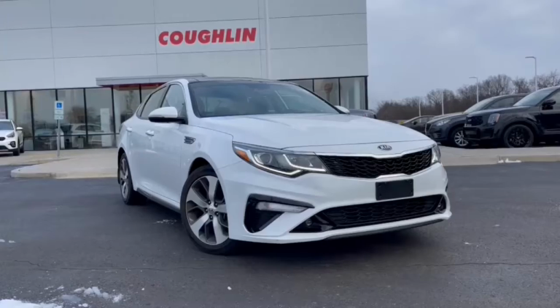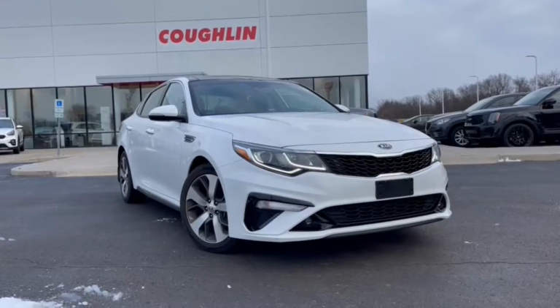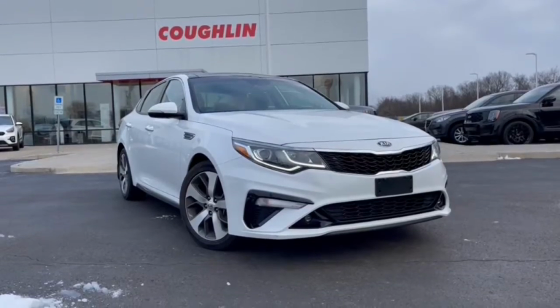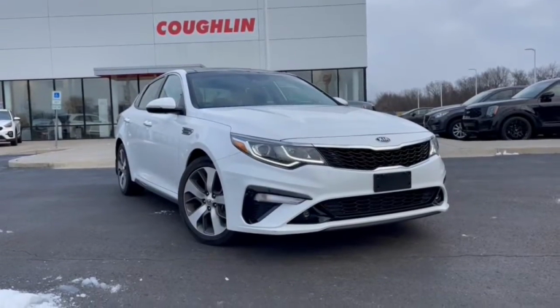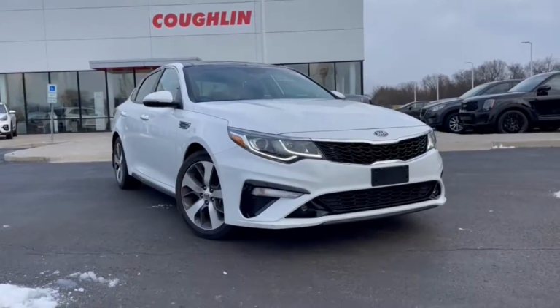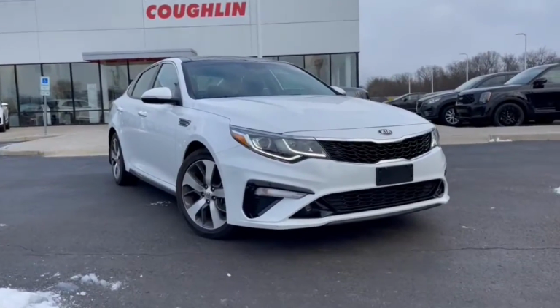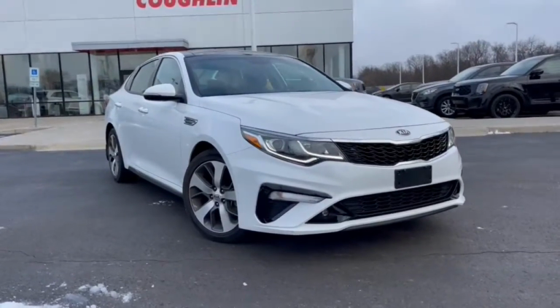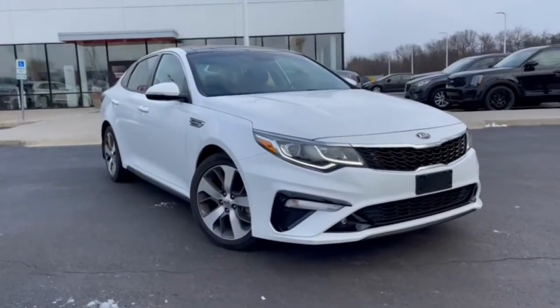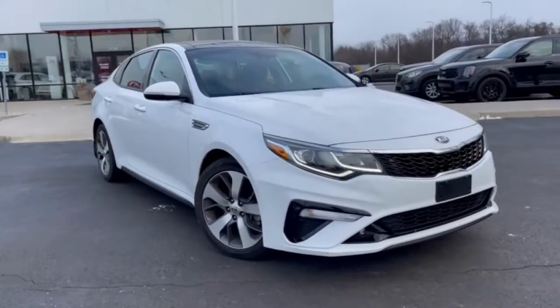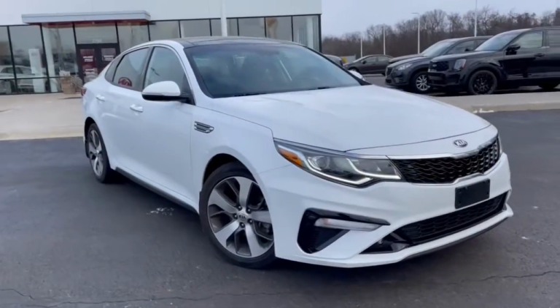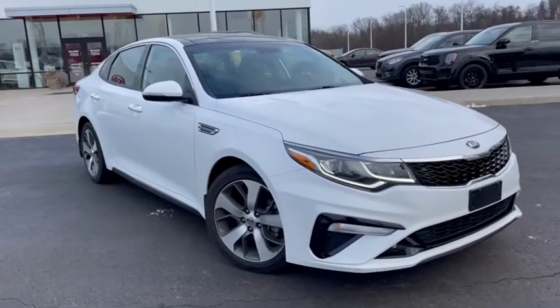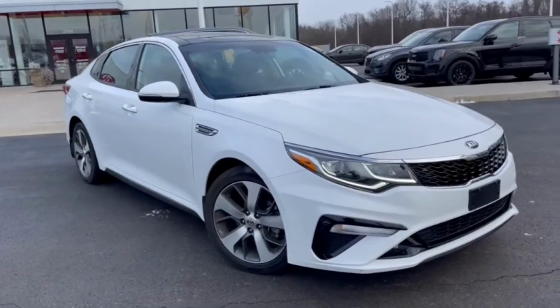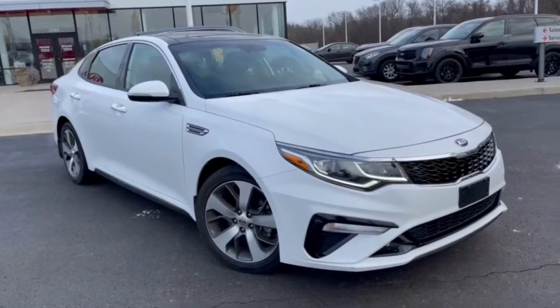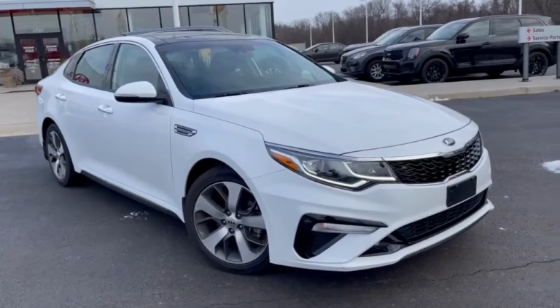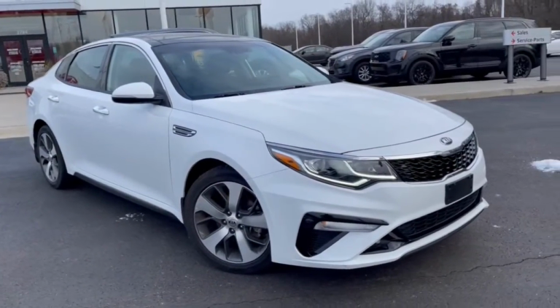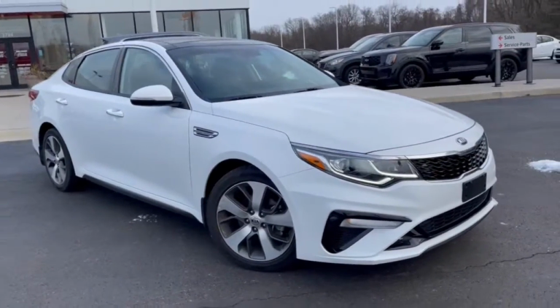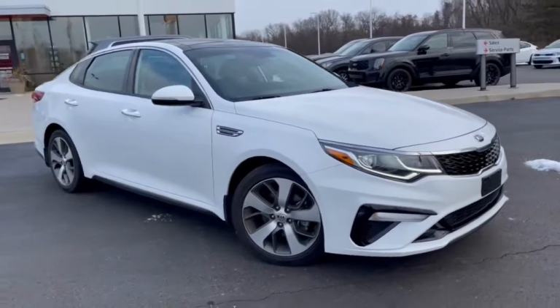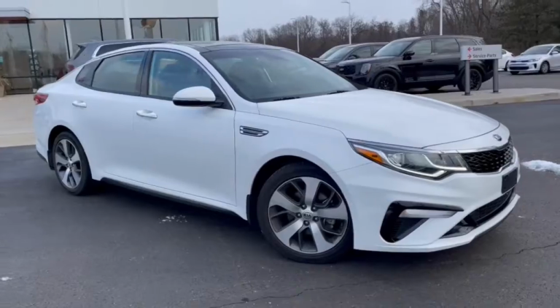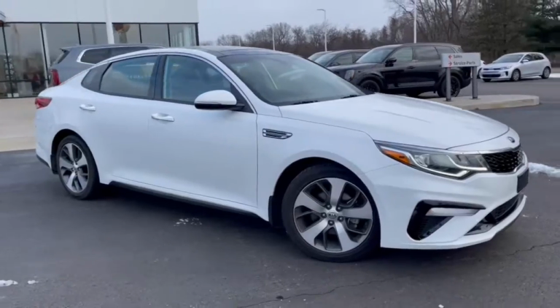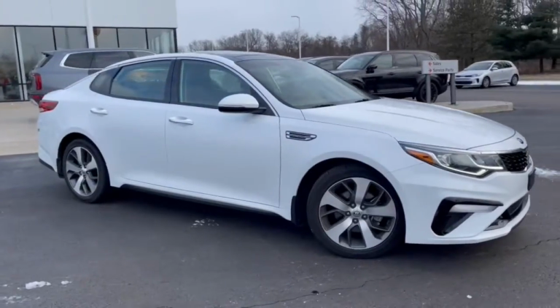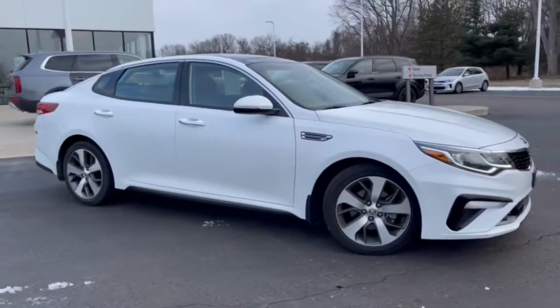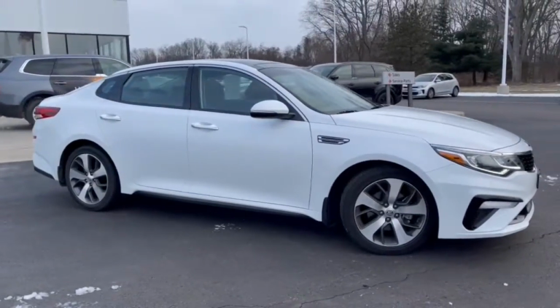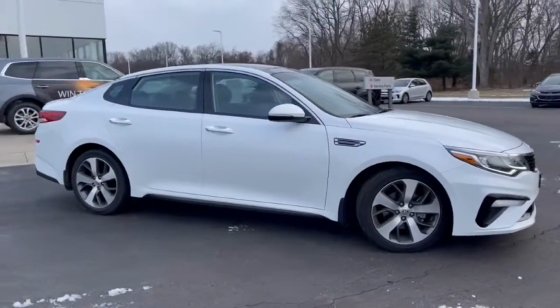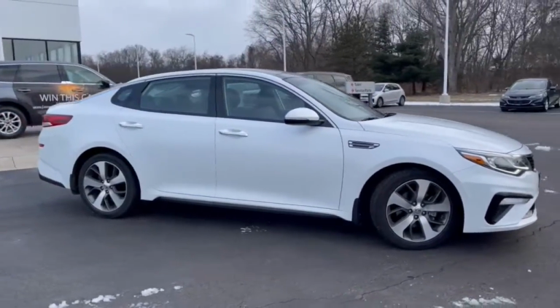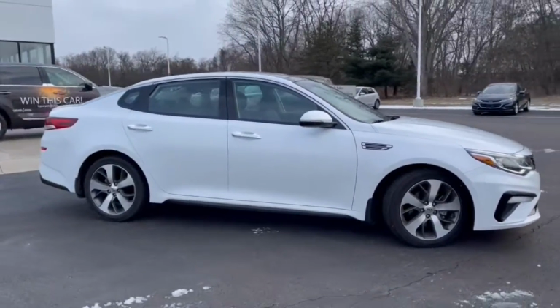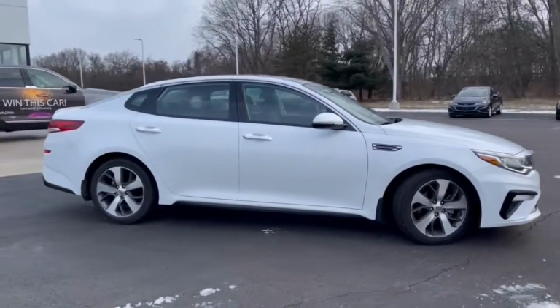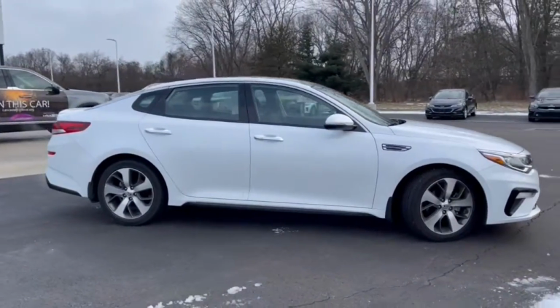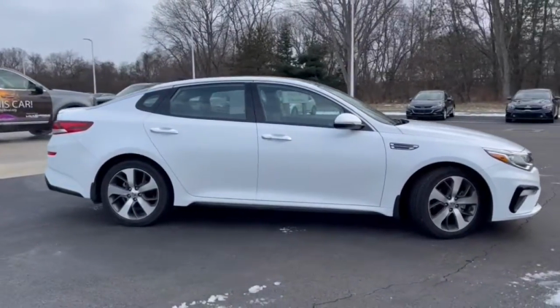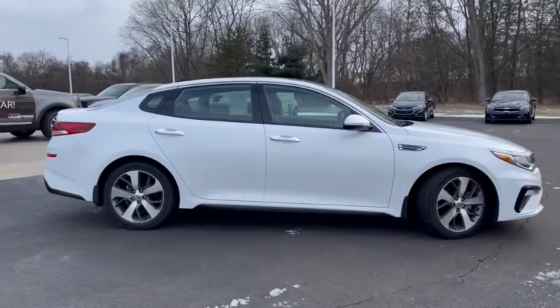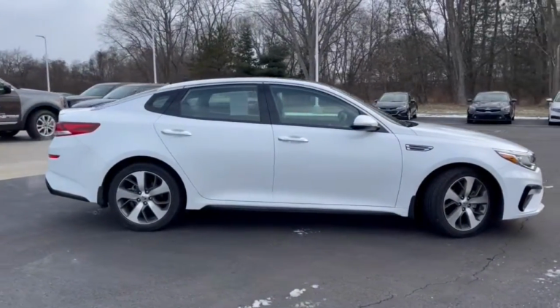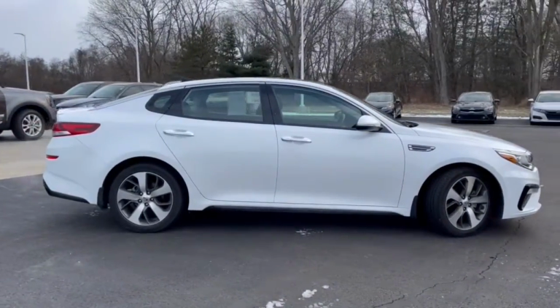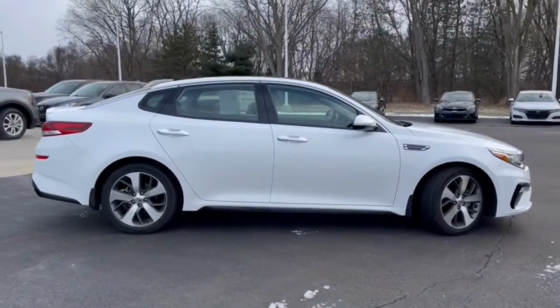Your next car could be the 2019 Kia Optima. This vehicle still has fewer than 25,000 miles on the clock, so it won't last long.